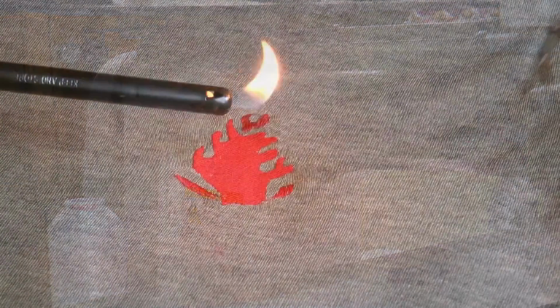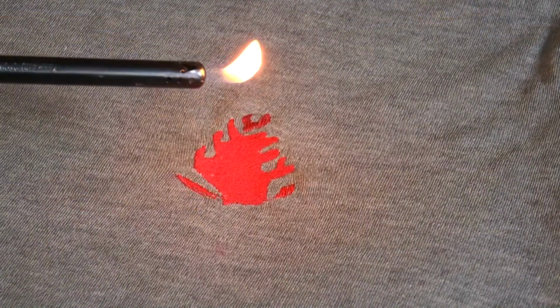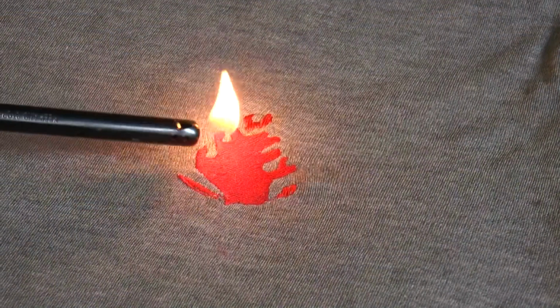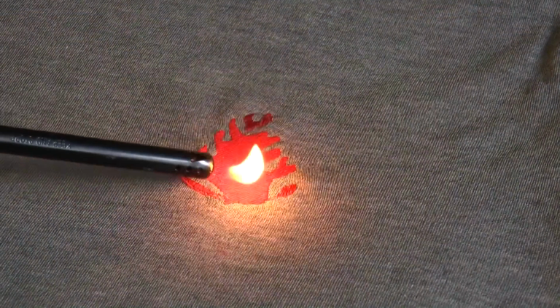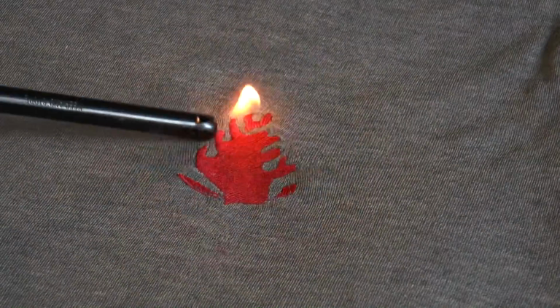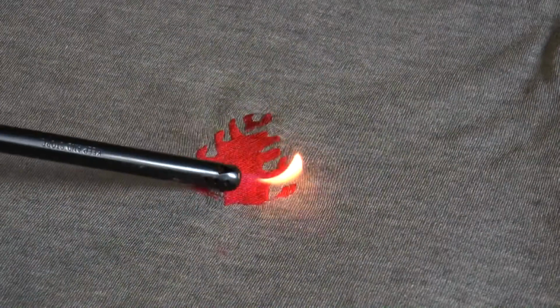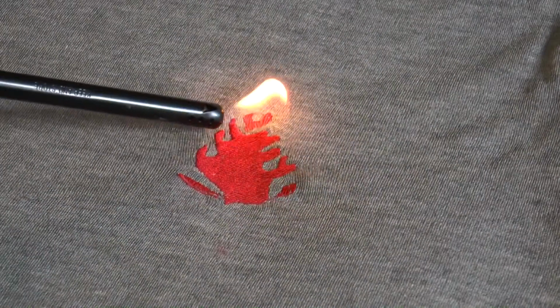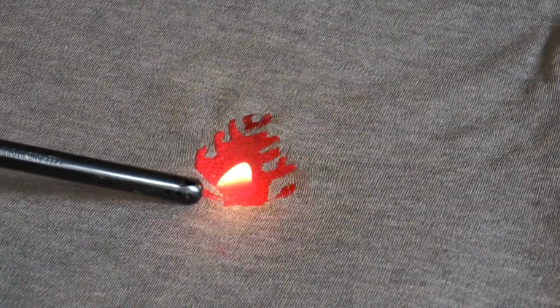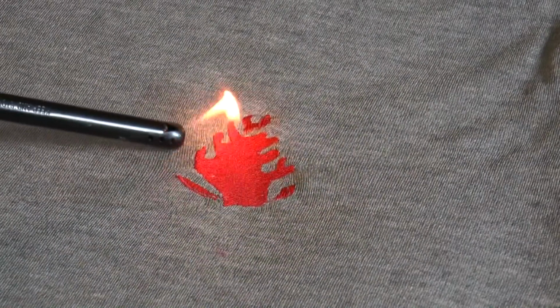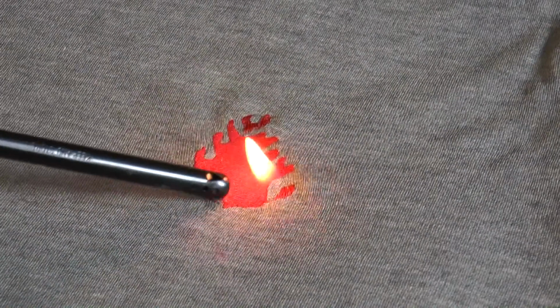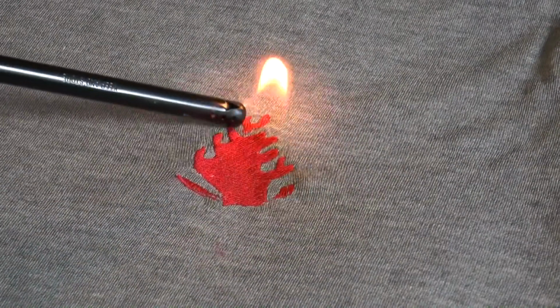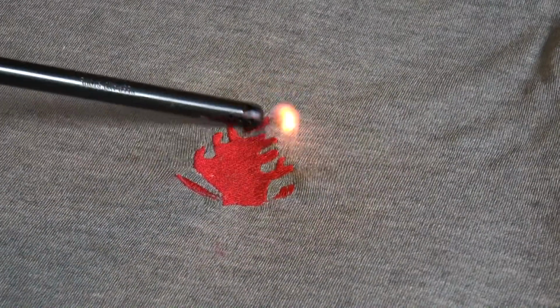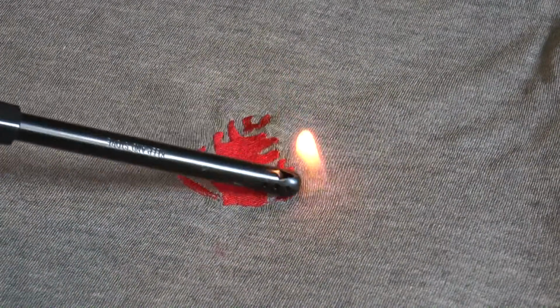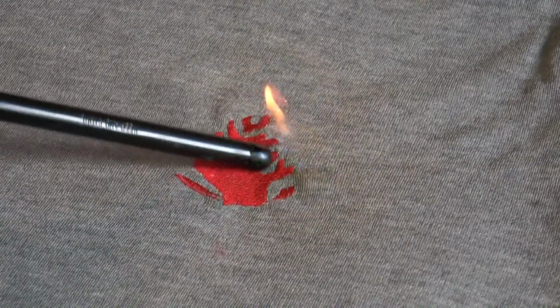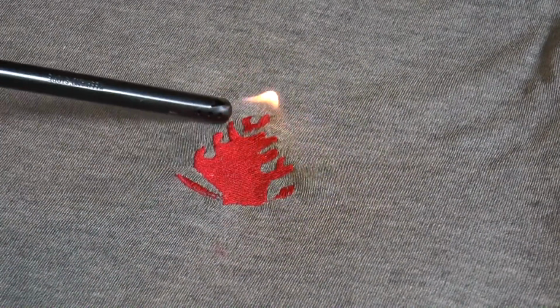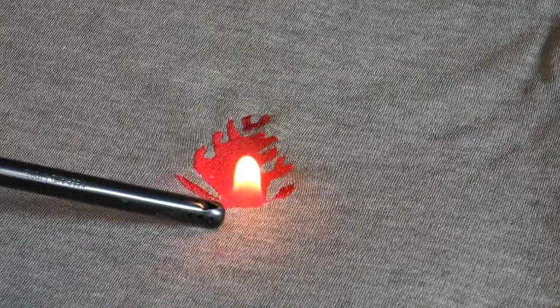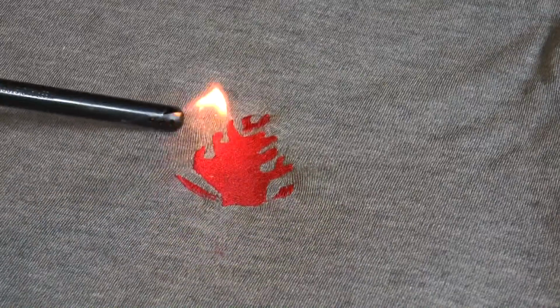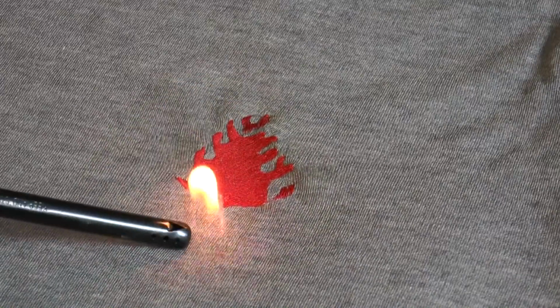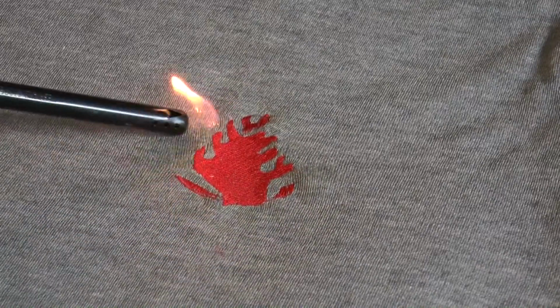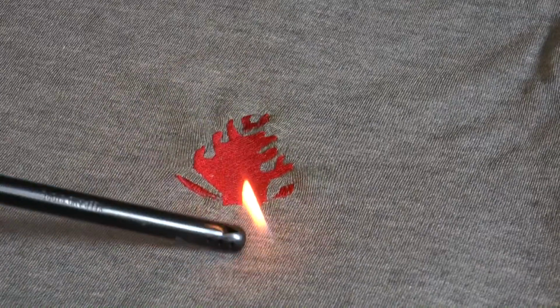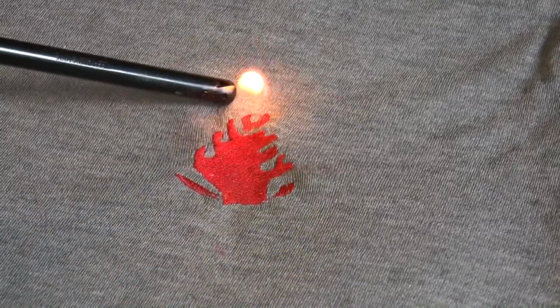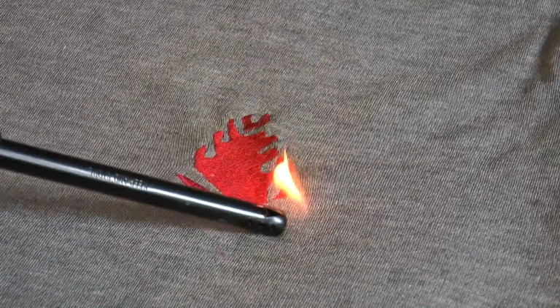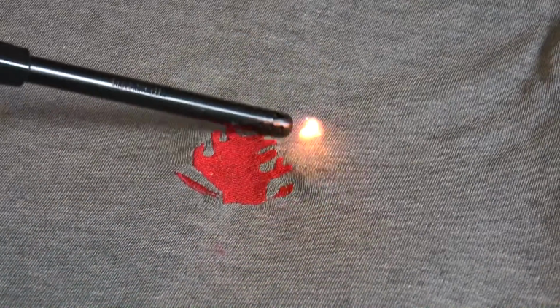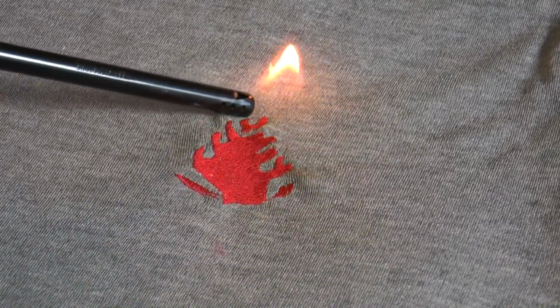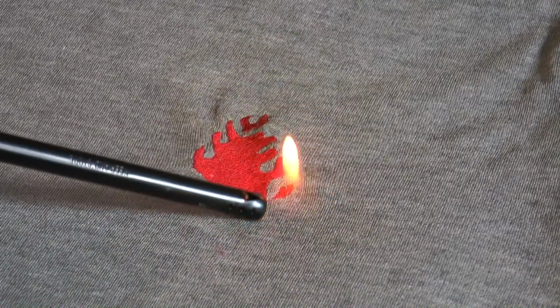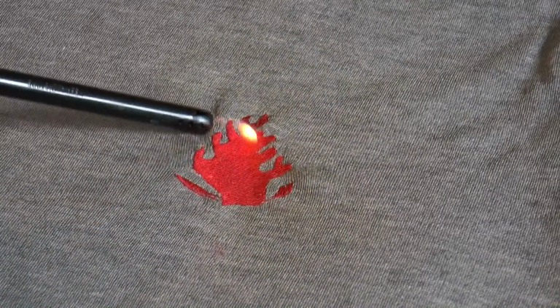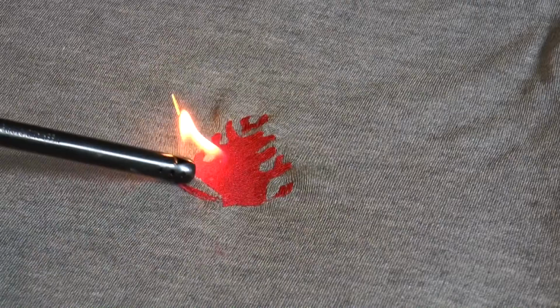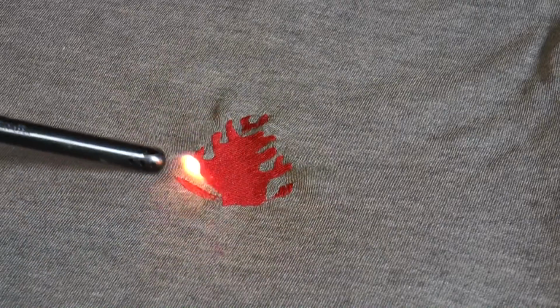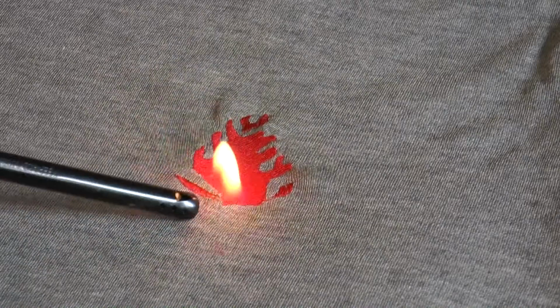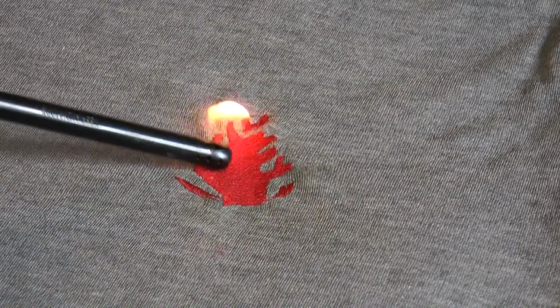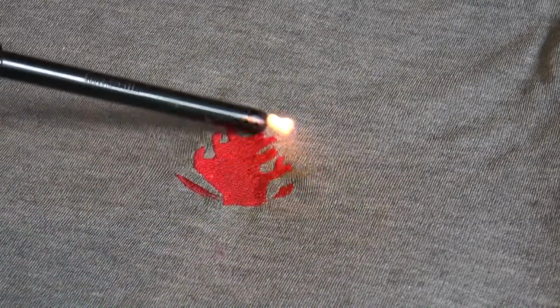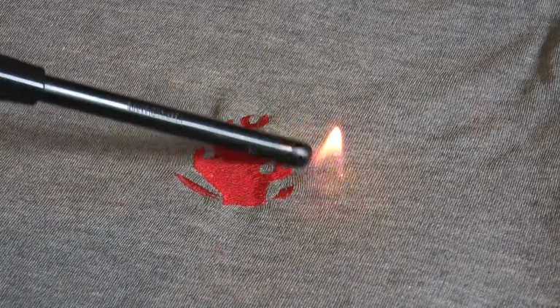Remember that flame-resistance tests should be conducted only on completely finished embroidered pieces, in which both the base fabric and embroidery thread must have undergone a flame-resistance treatment in order to achieve an overall flame-resistant effect.